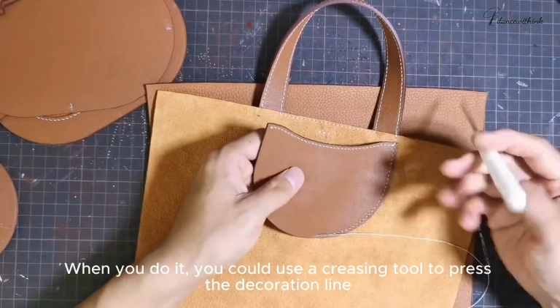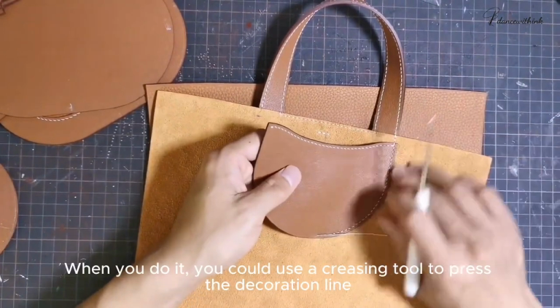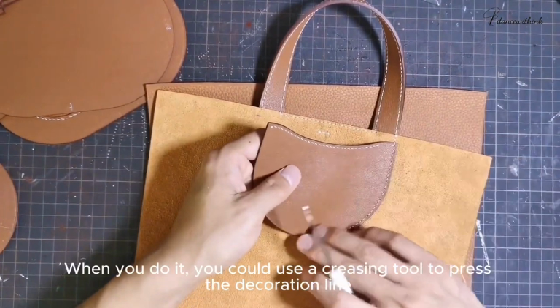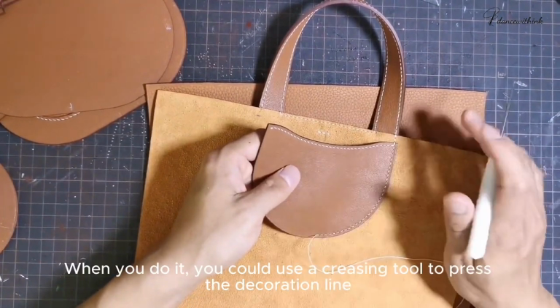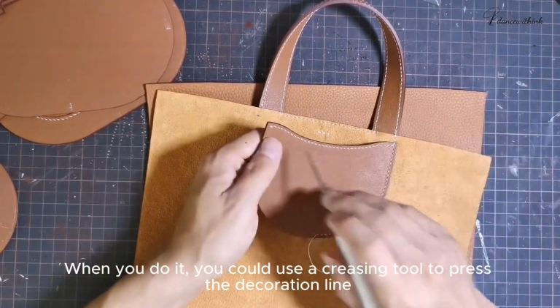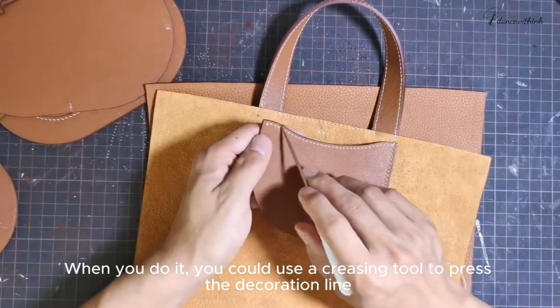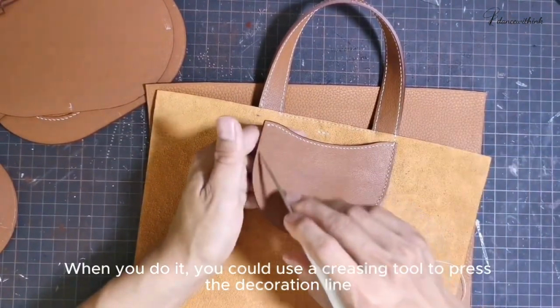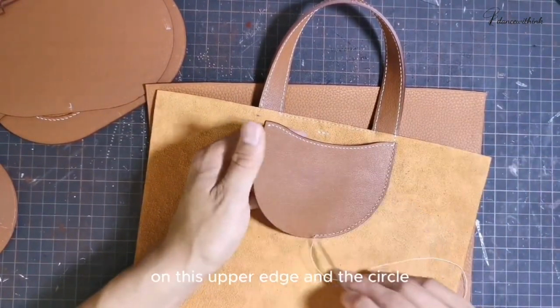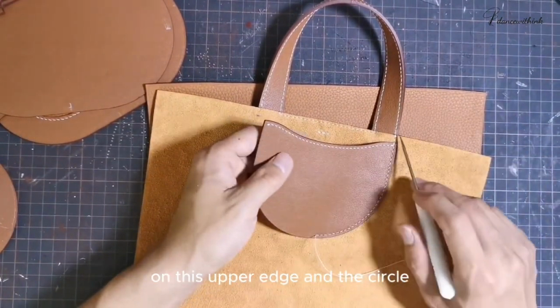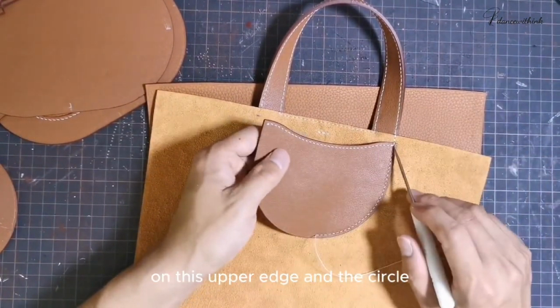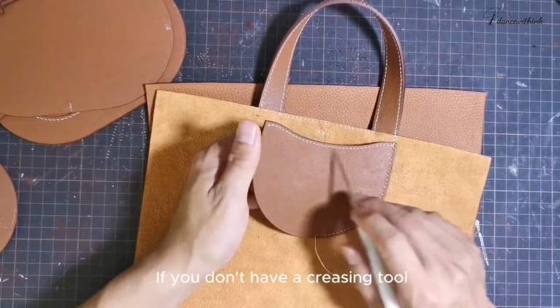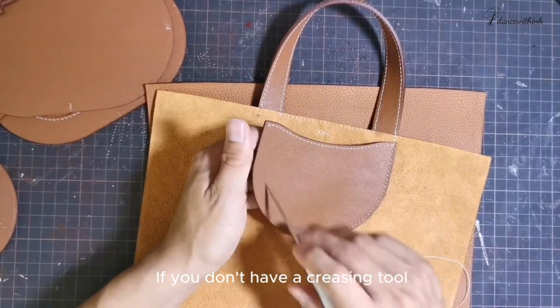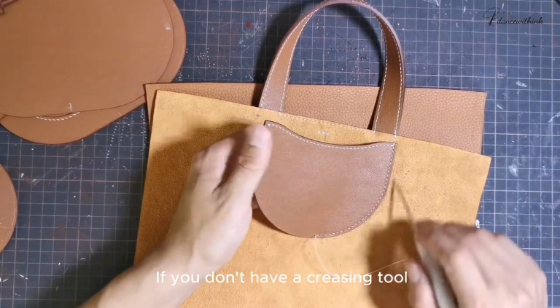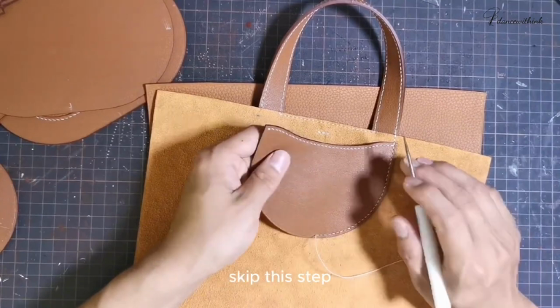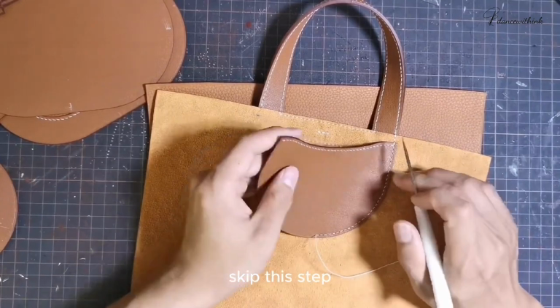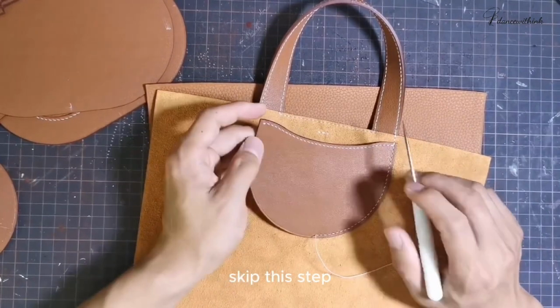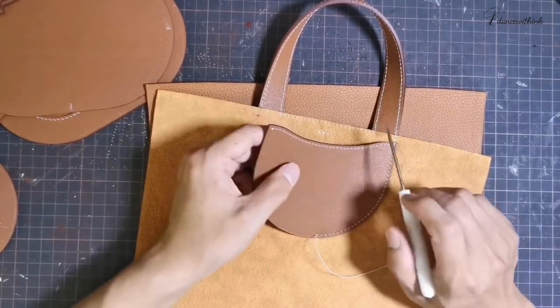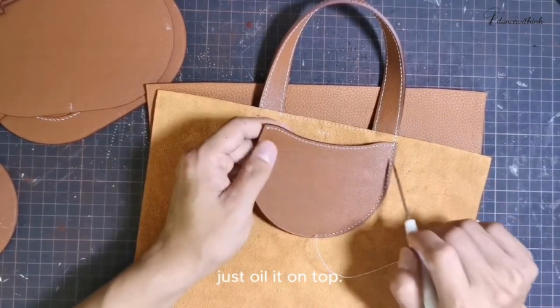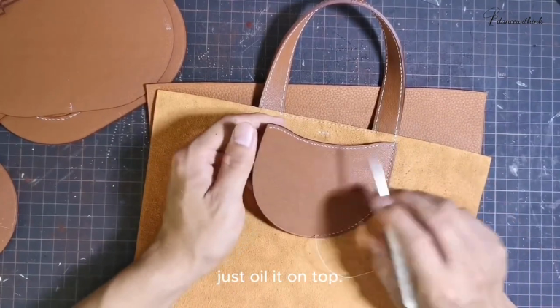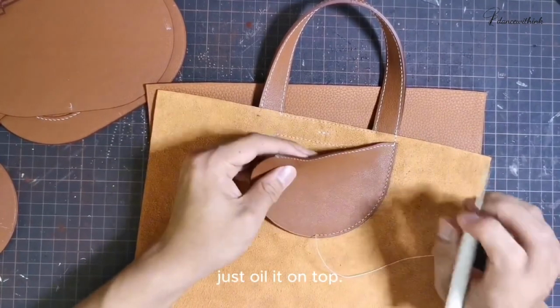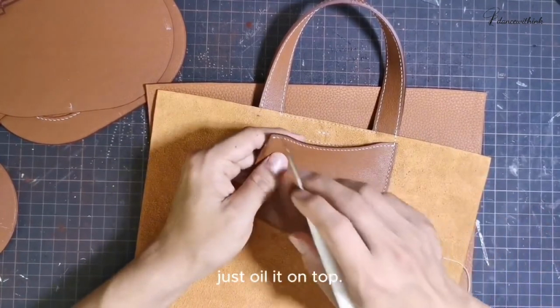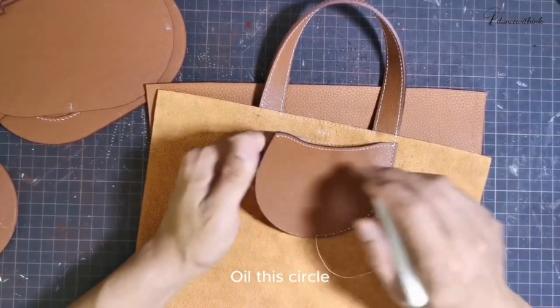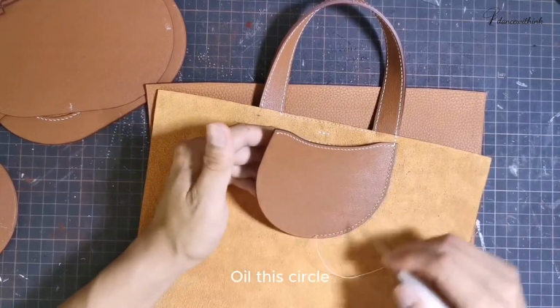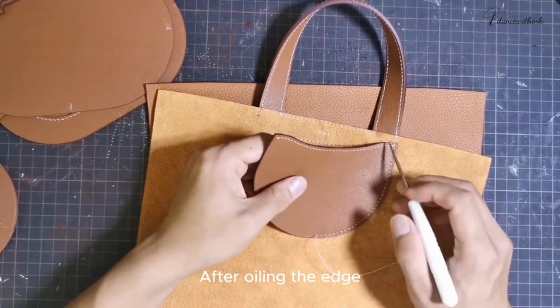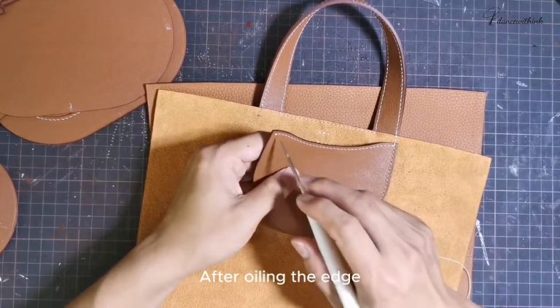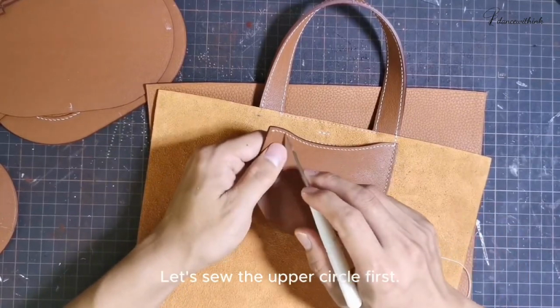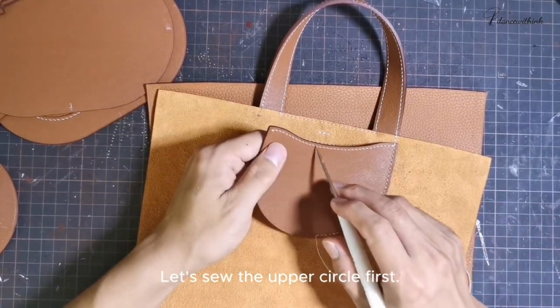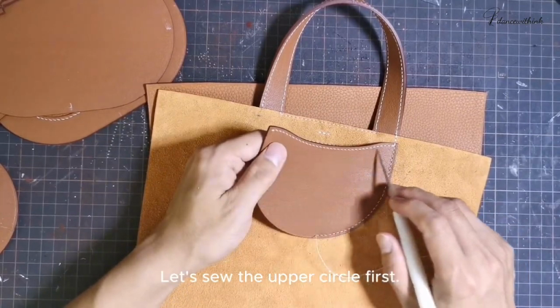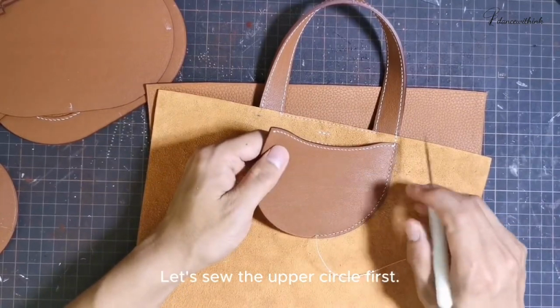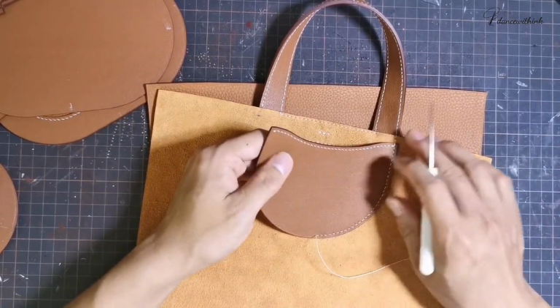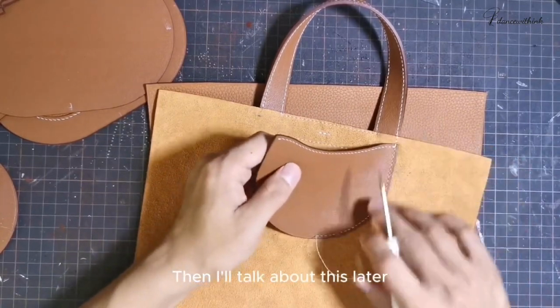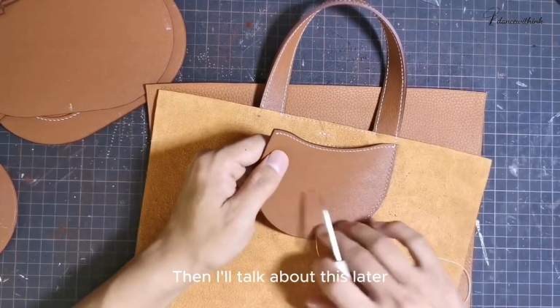When you do it, you could use a creasing tool to press the decoration line on the upper edge and the circle. If you don't have a creasing tool, skip this step. Just oil it on top and oil this circle. After oiling the edge, let's sew the upper circle first.